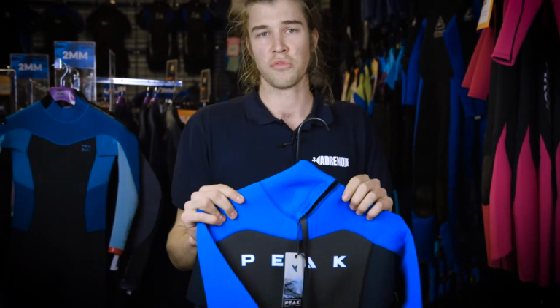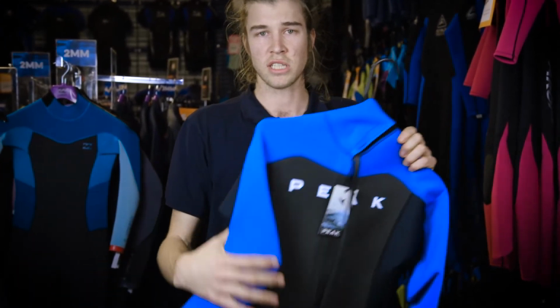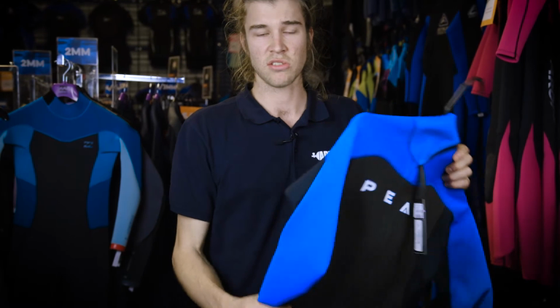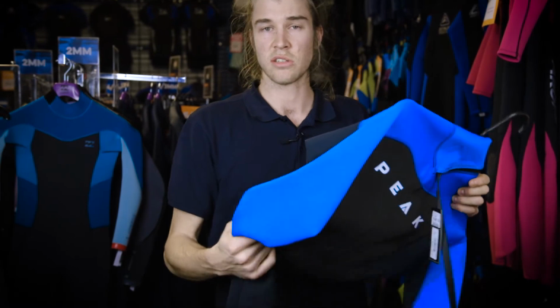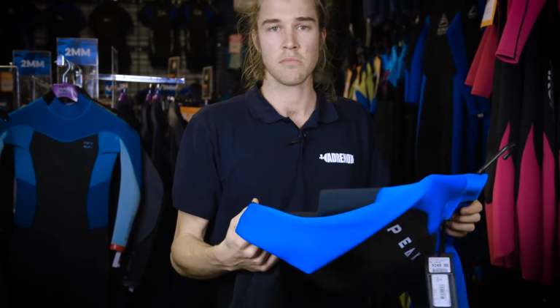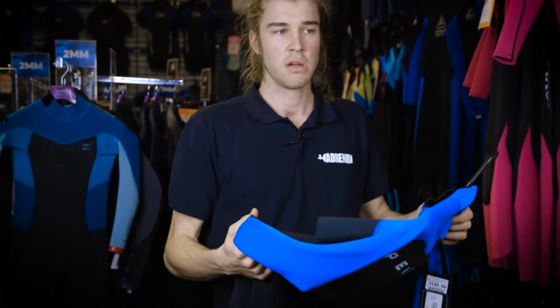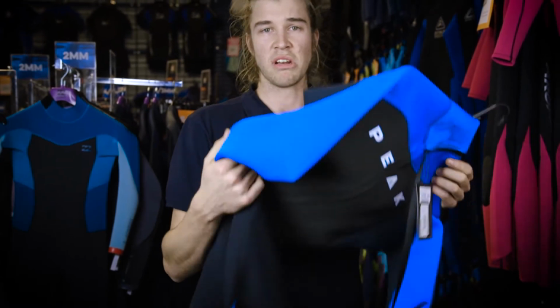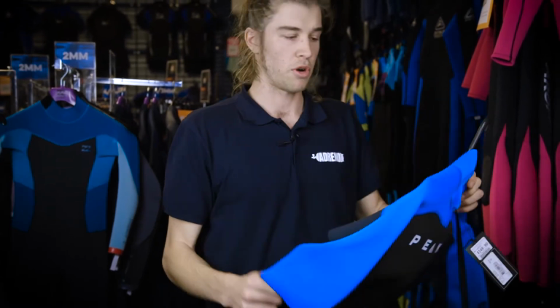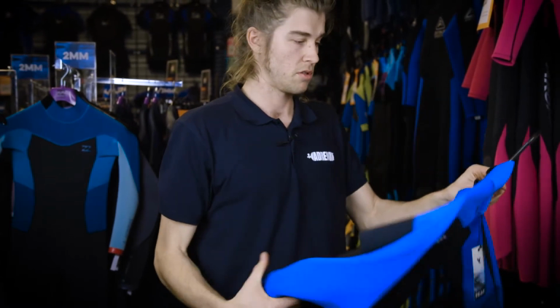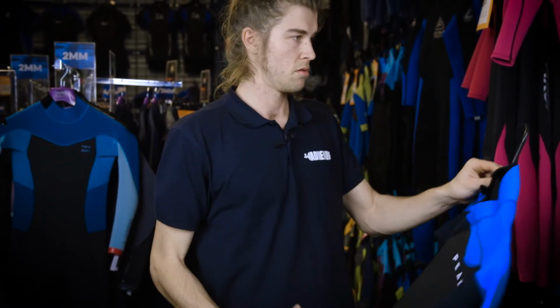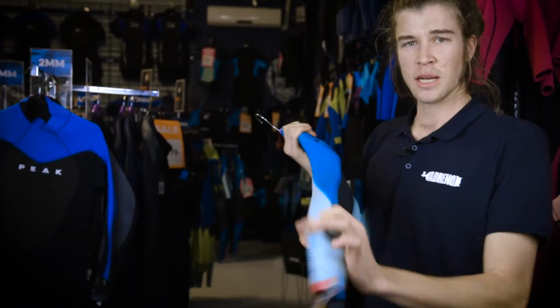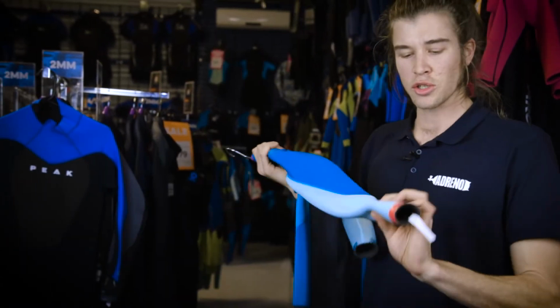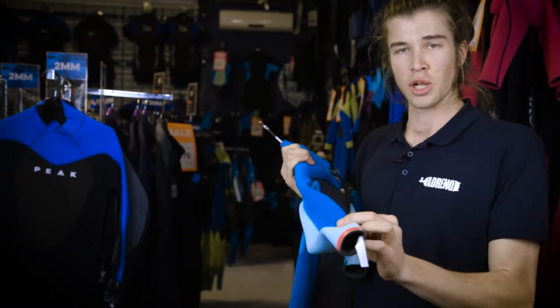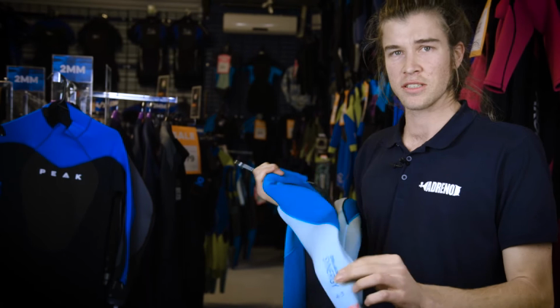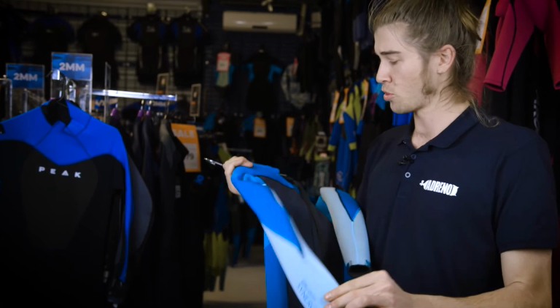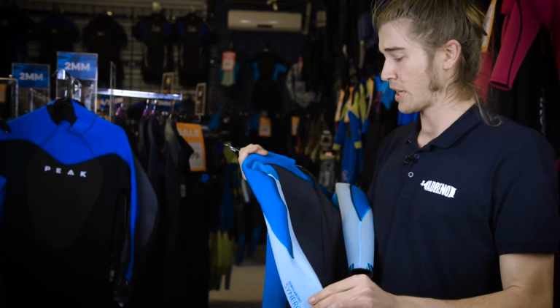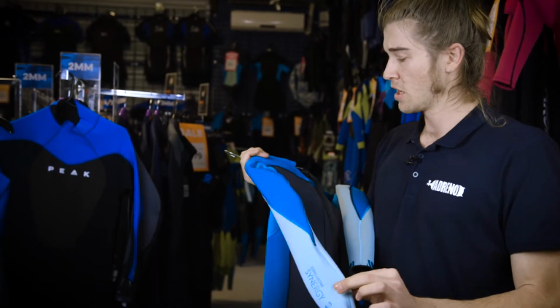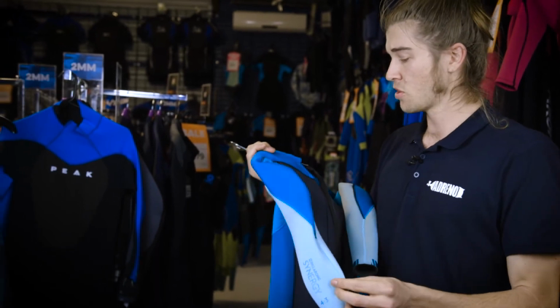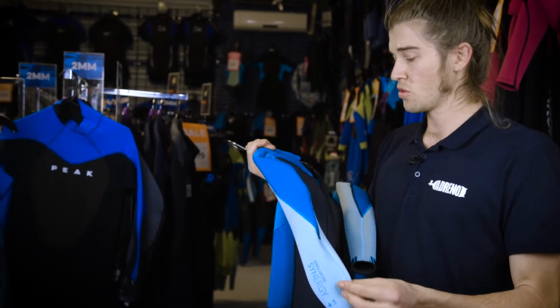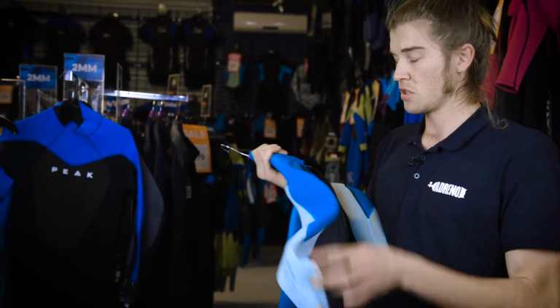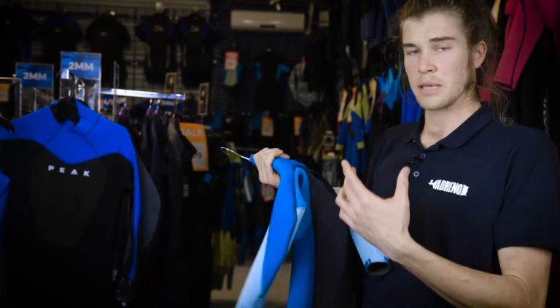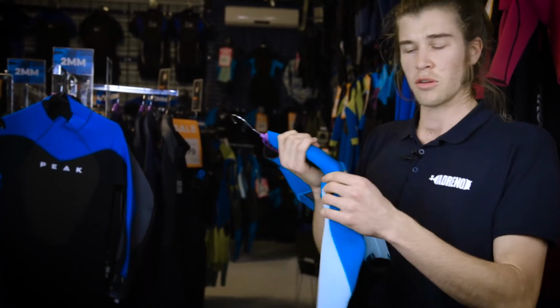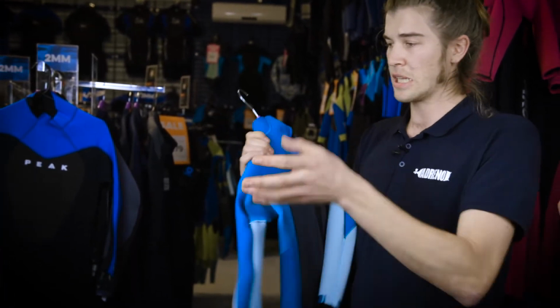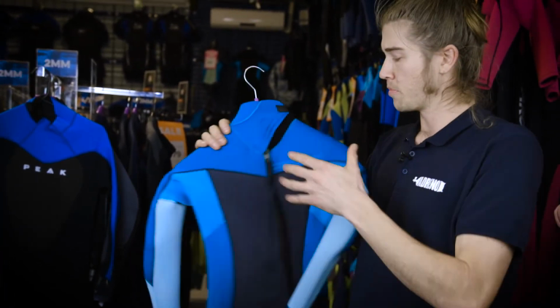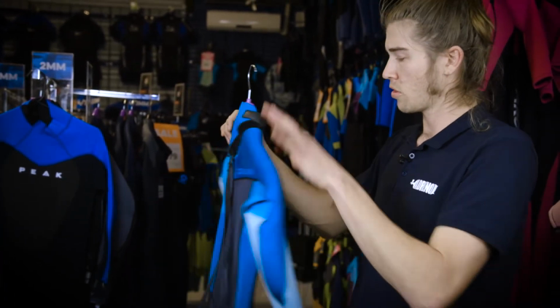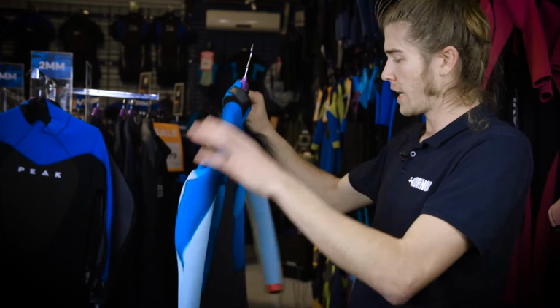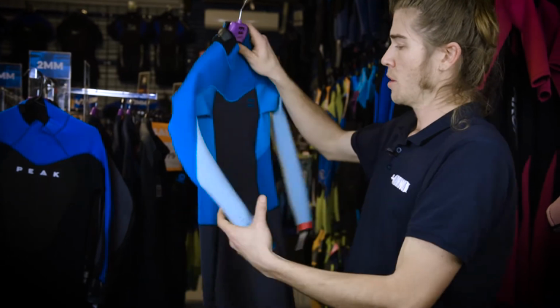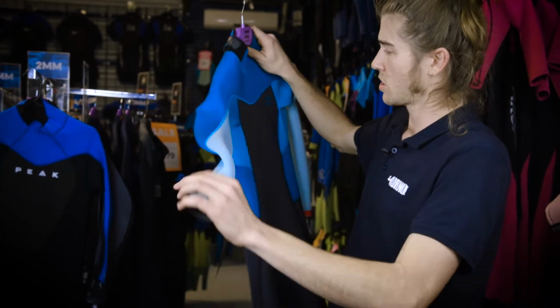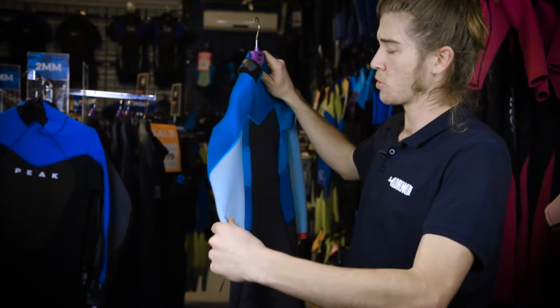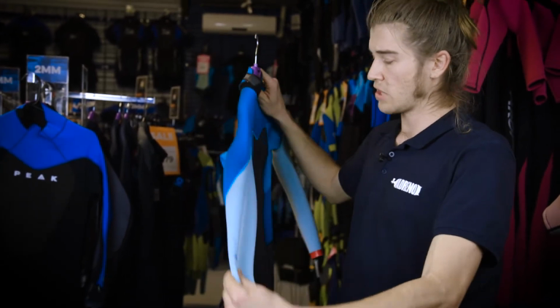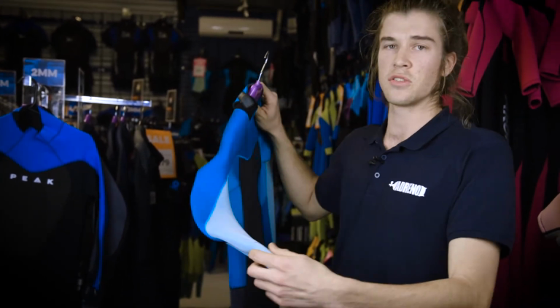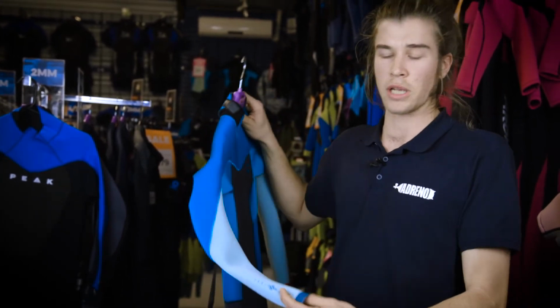Until we brought out the Adreno surf suits, you wouldn't find a GBS or a sealed seam anywhere near that price range. Next up is the glued and blind stitch seam, or GBS. This seam style commonly lives in the middle of the range but it's the cheapest sealed seam you'll get.